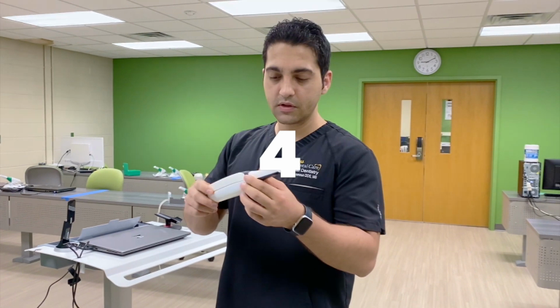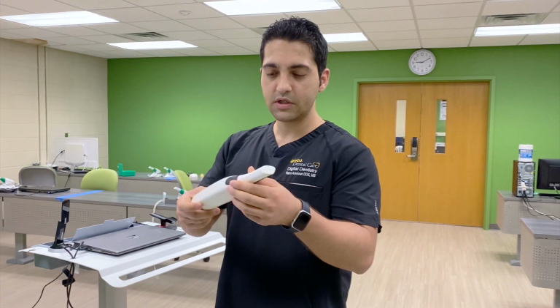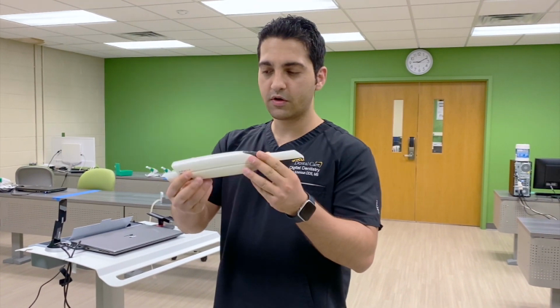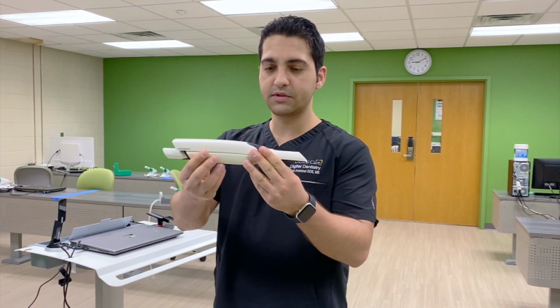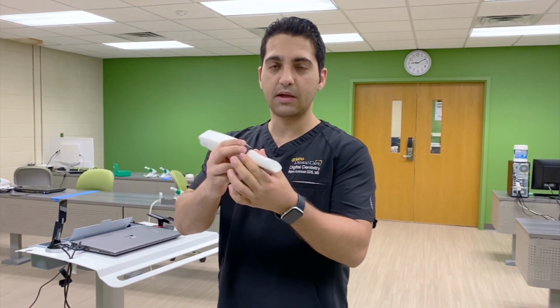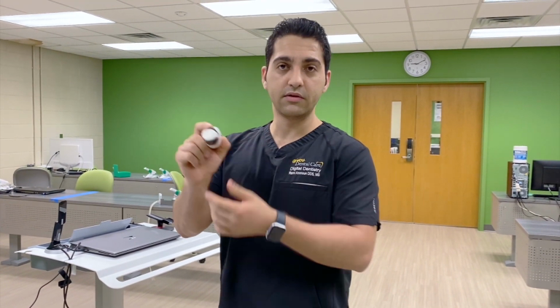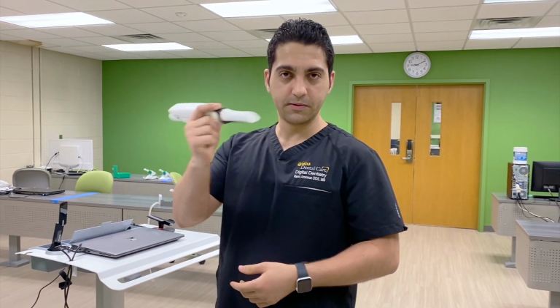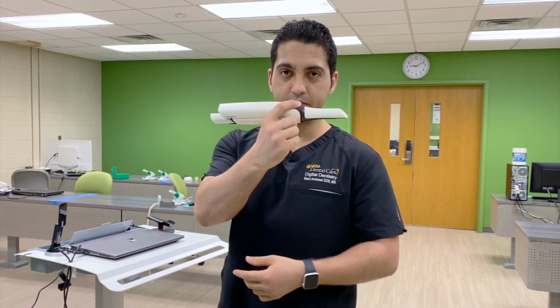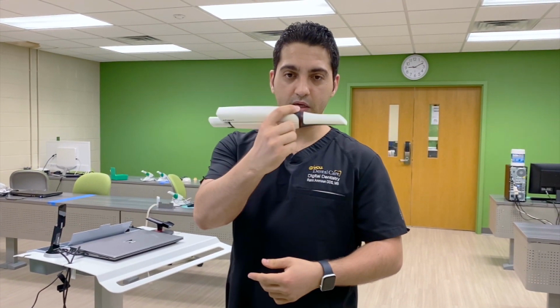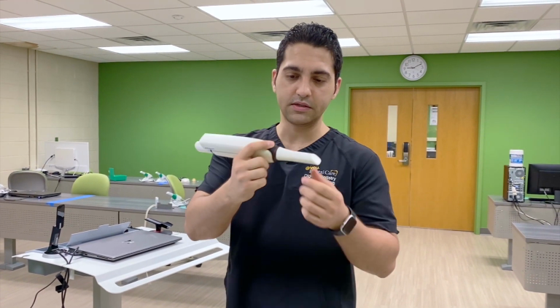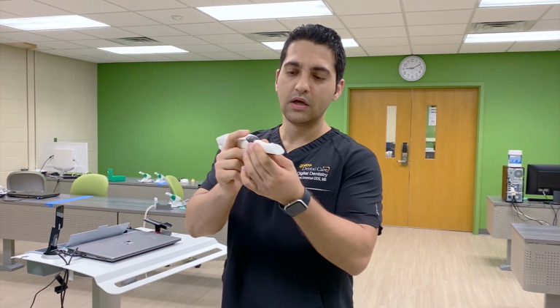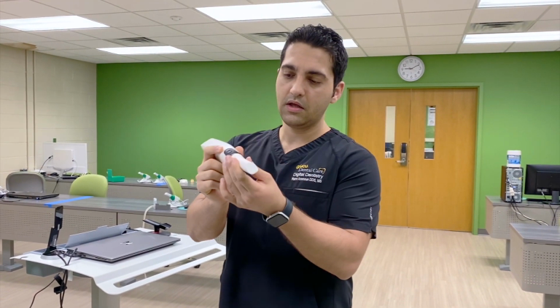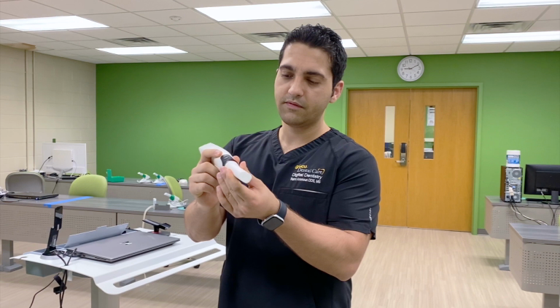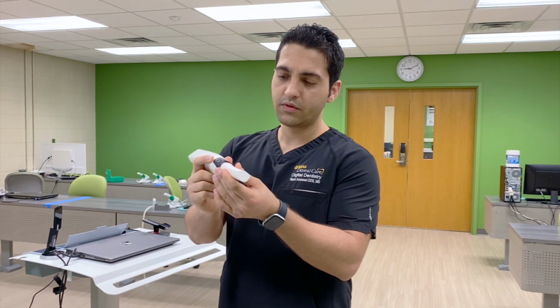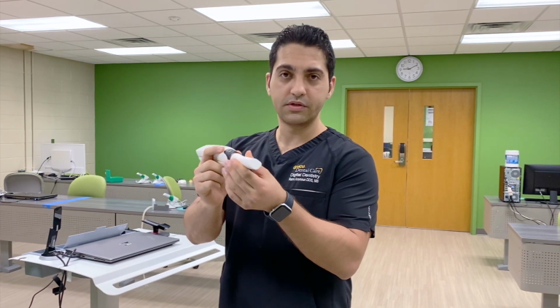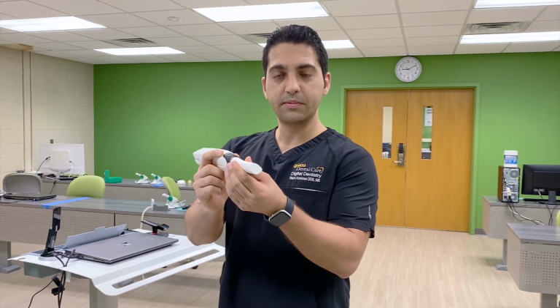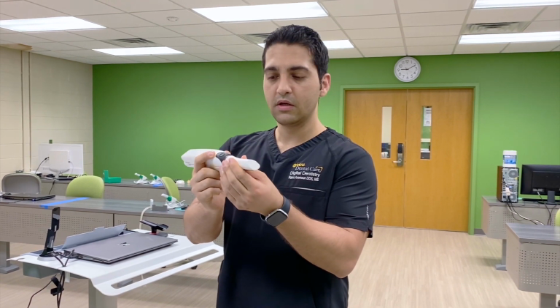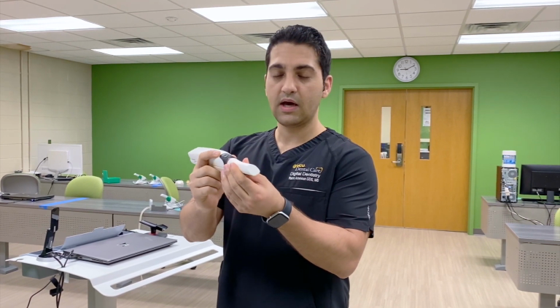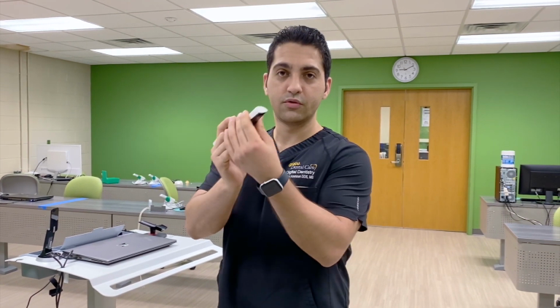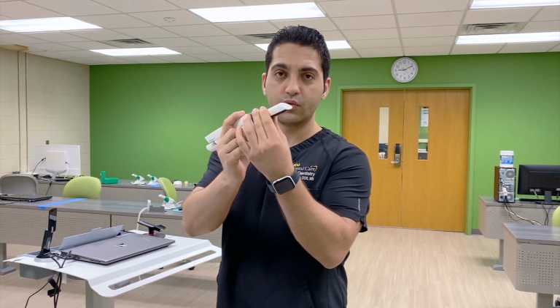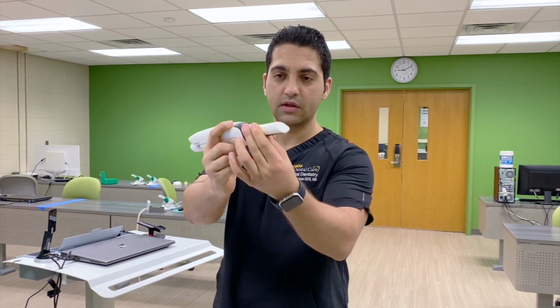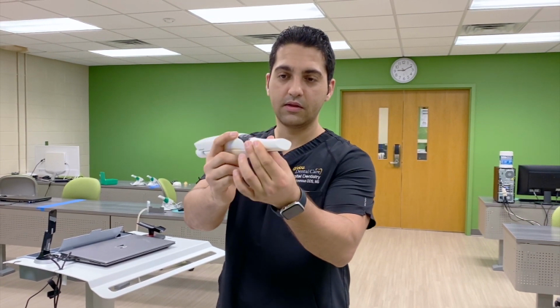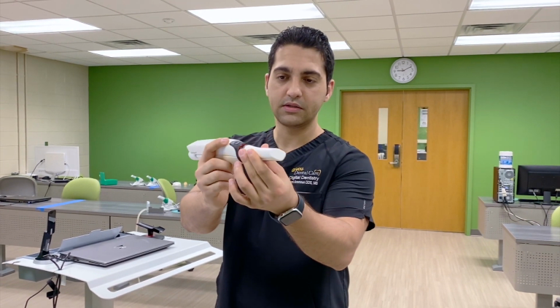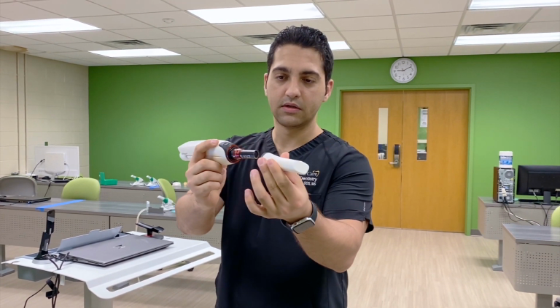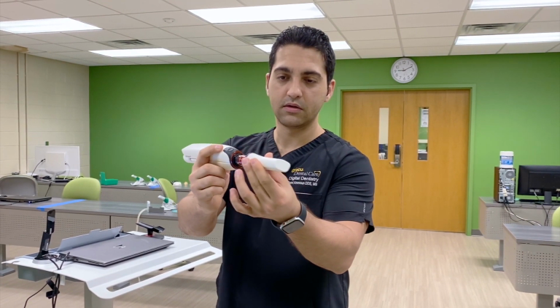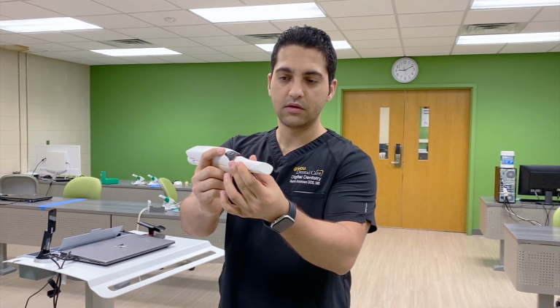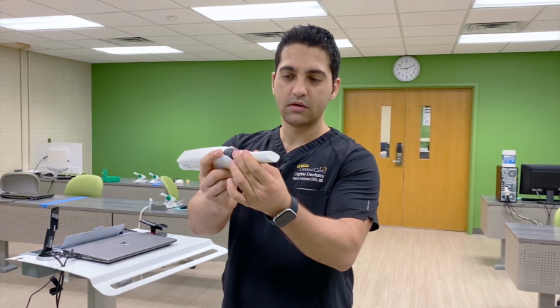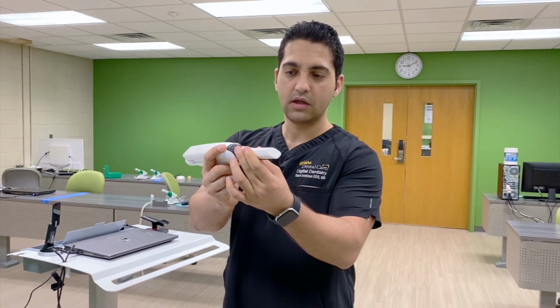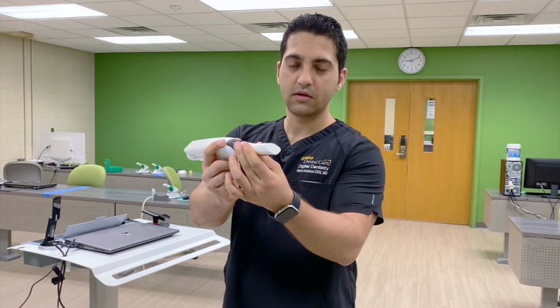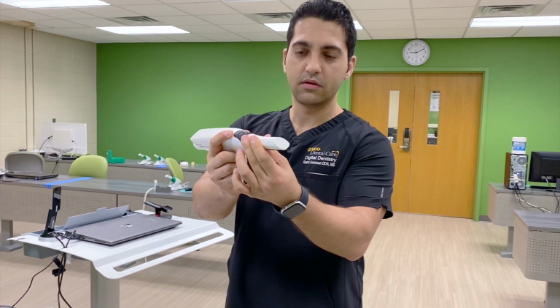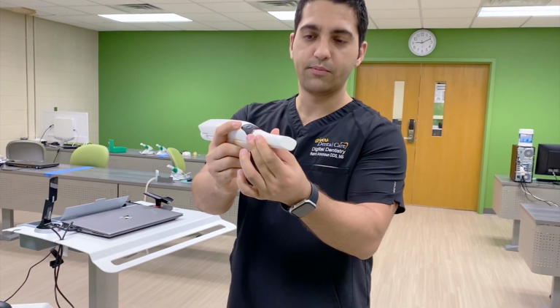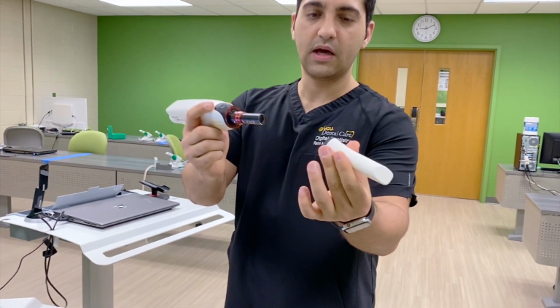The Trios 4 comes in a pen grip like this. And if you want to remove the tip, you have to twist it like this and pull it out.